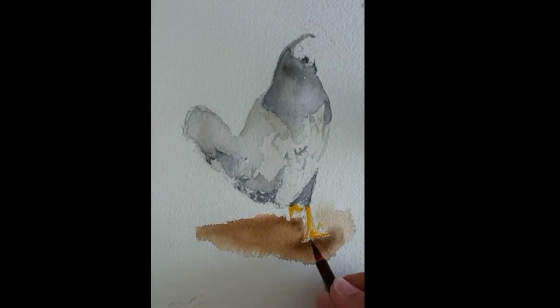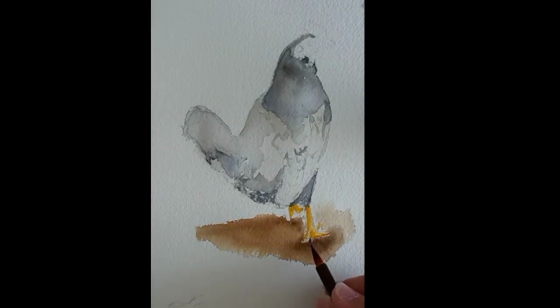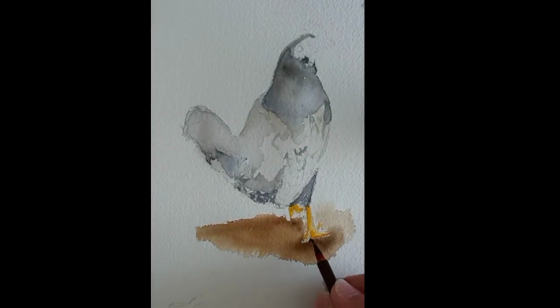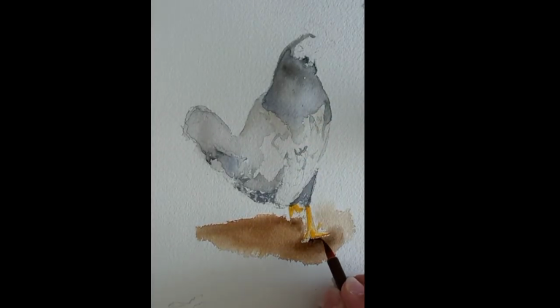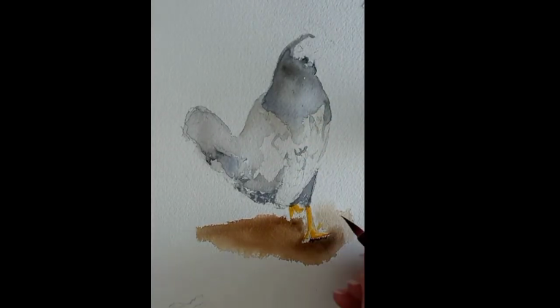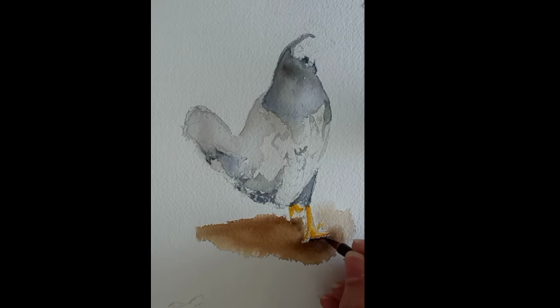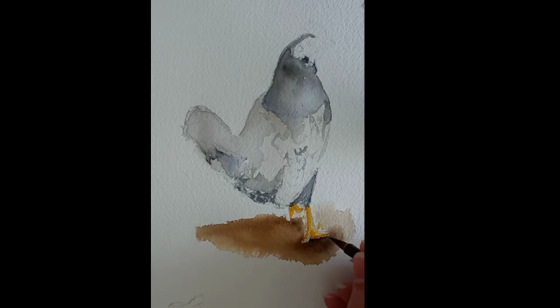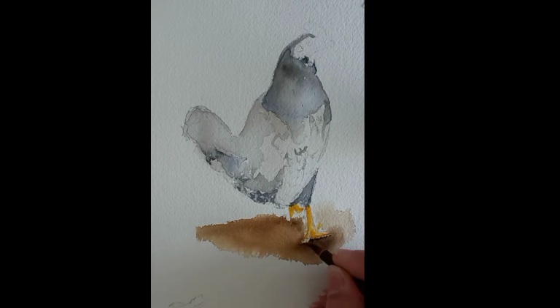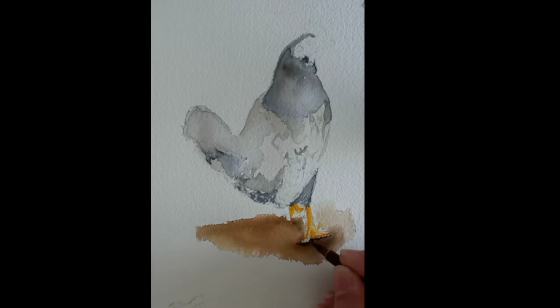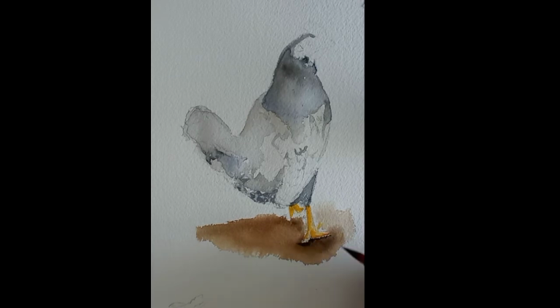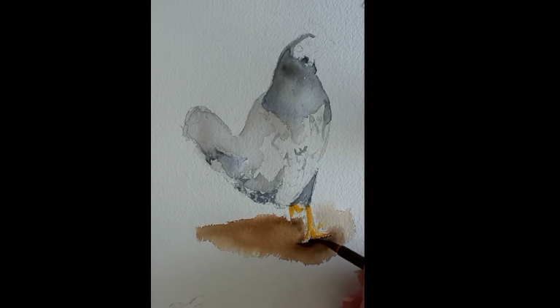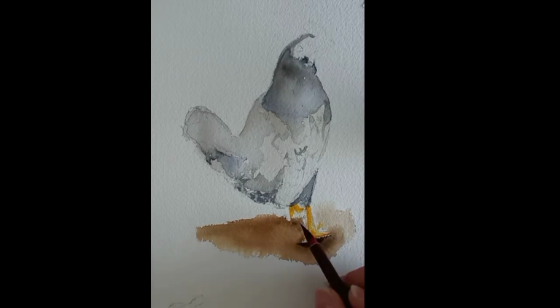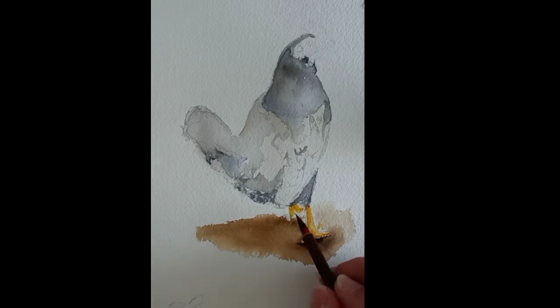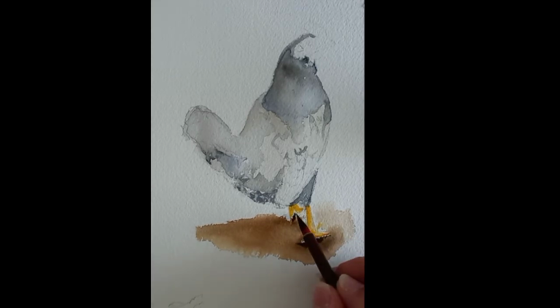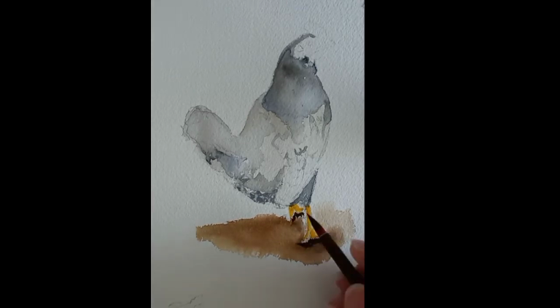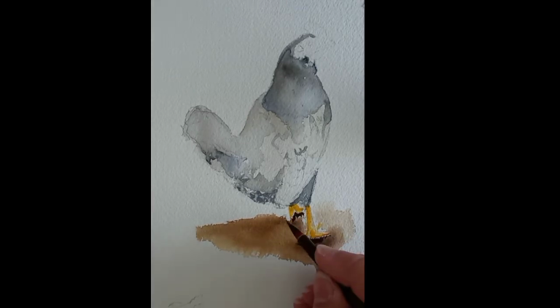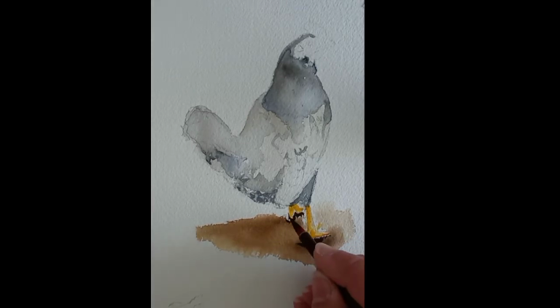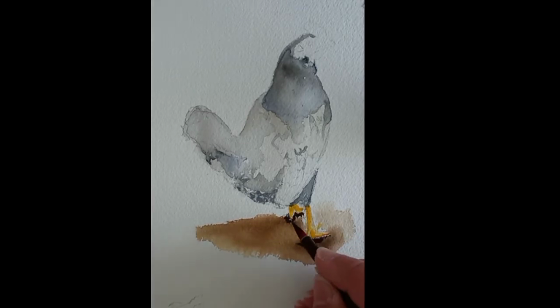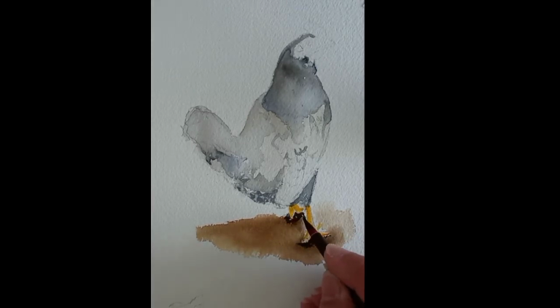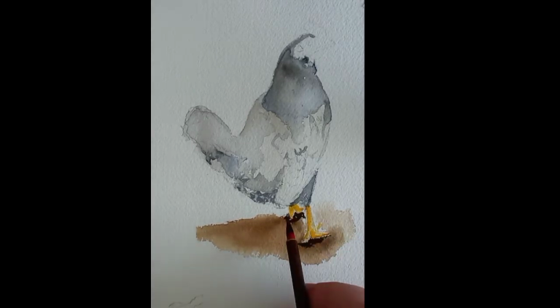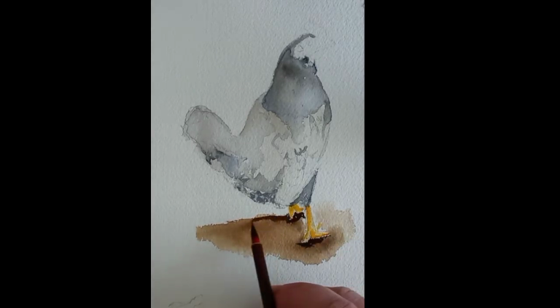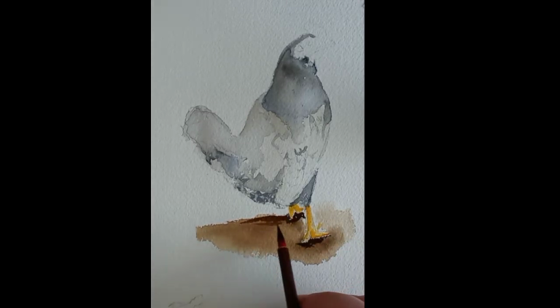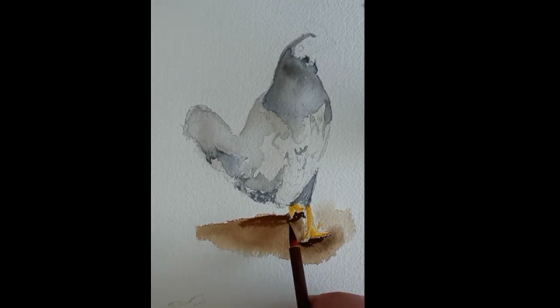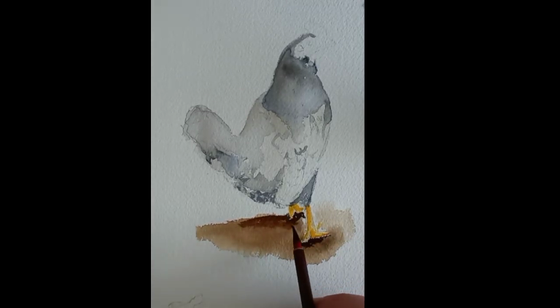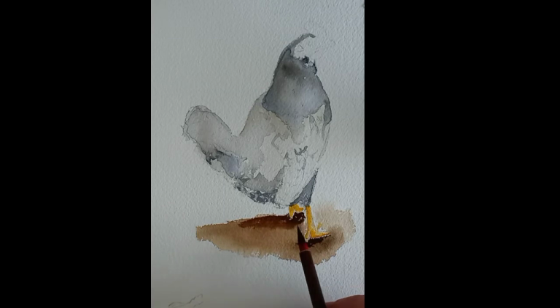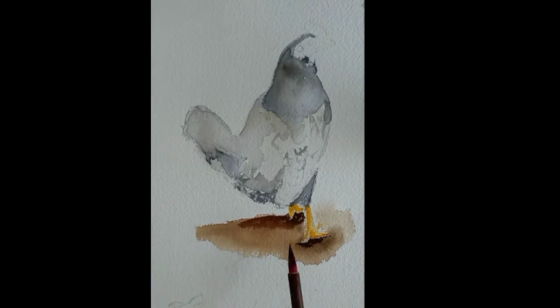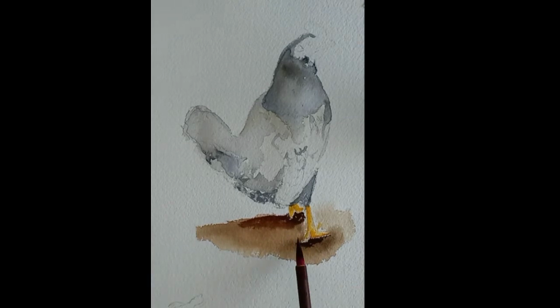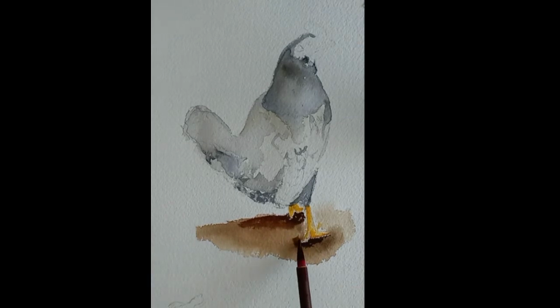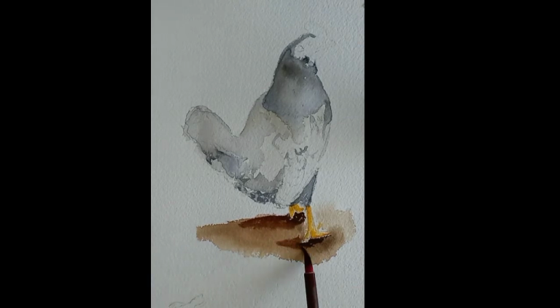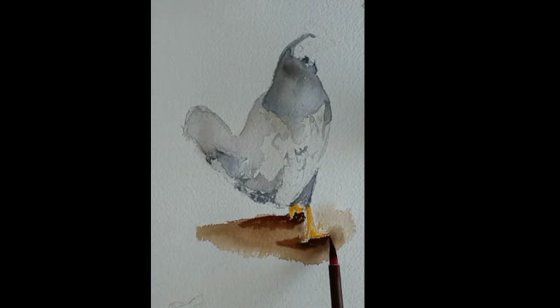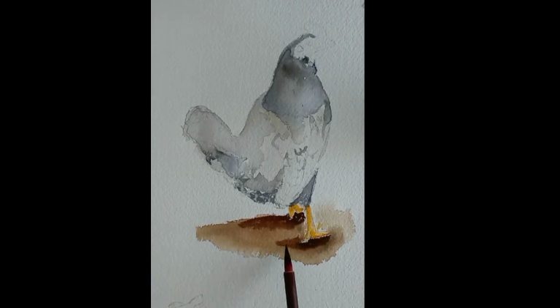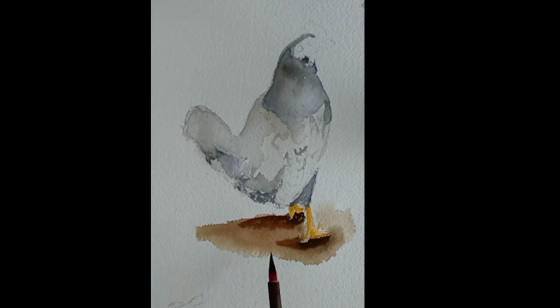While the chicken dries, I start working on the ground, producing some shadows and darker tones with cocoa colors or a shade darker of brown.